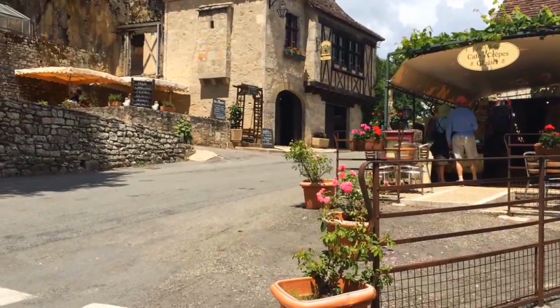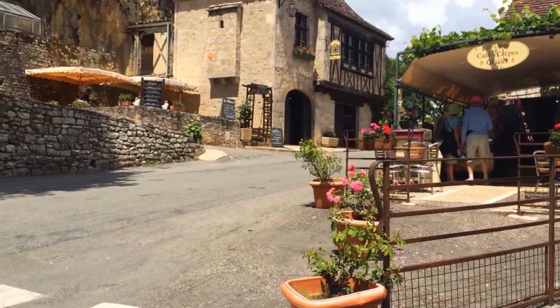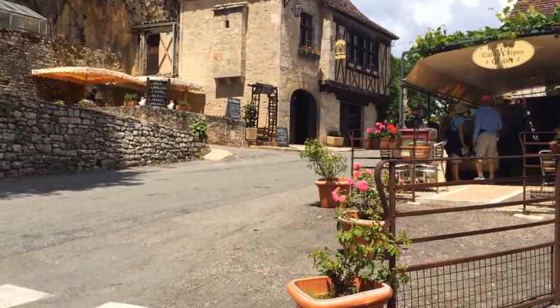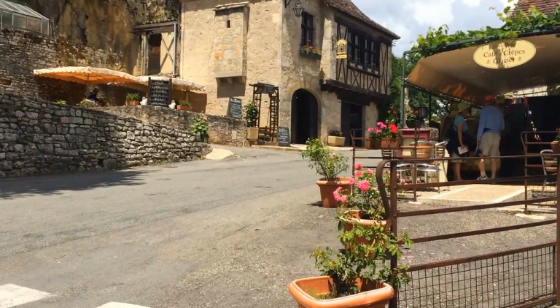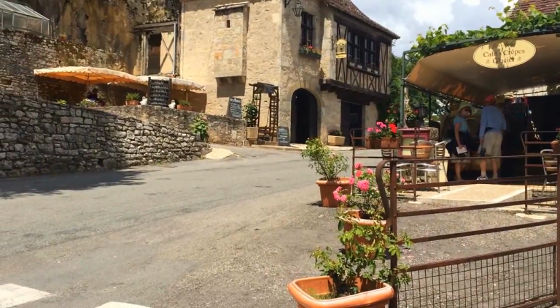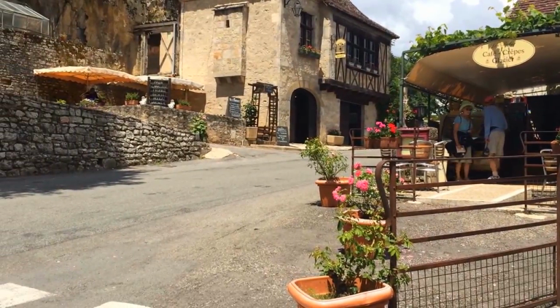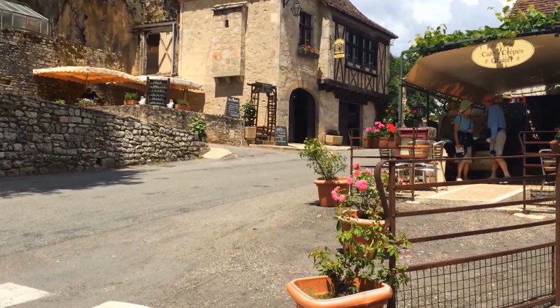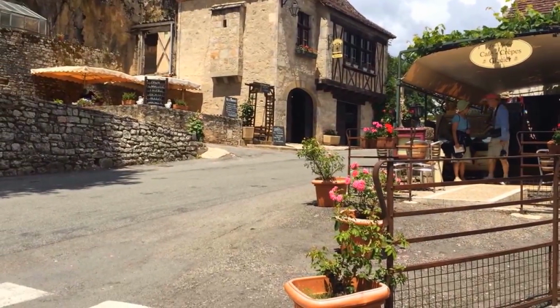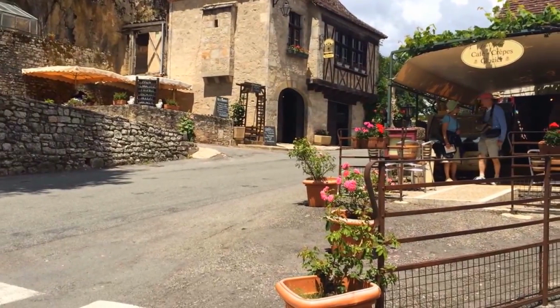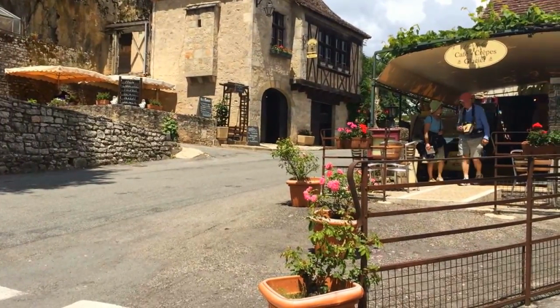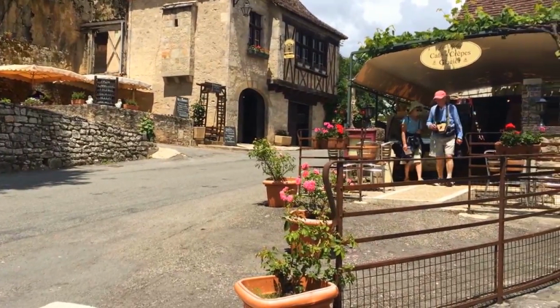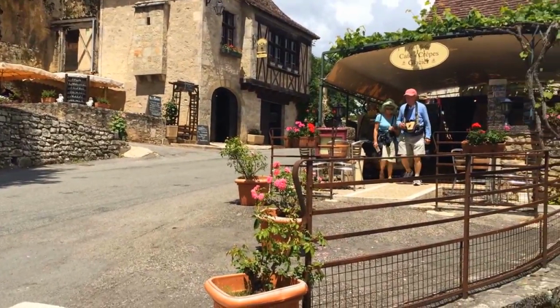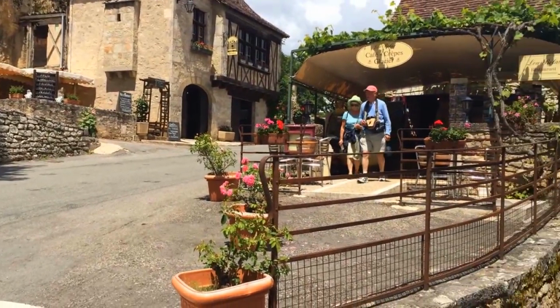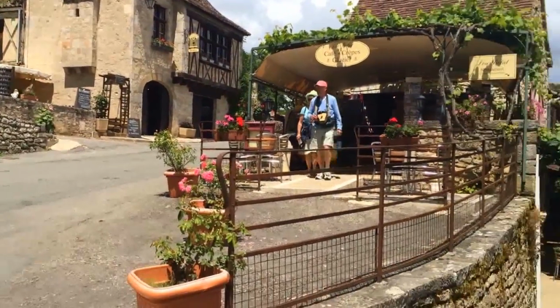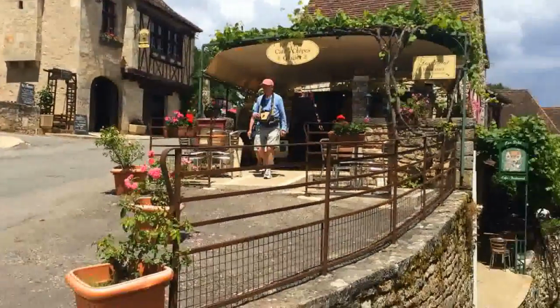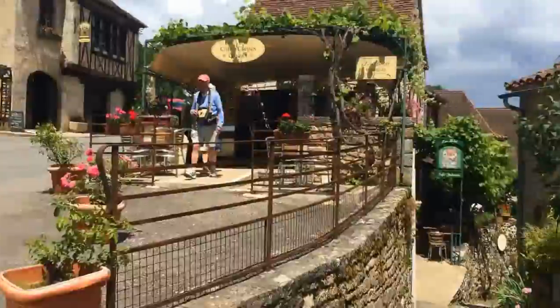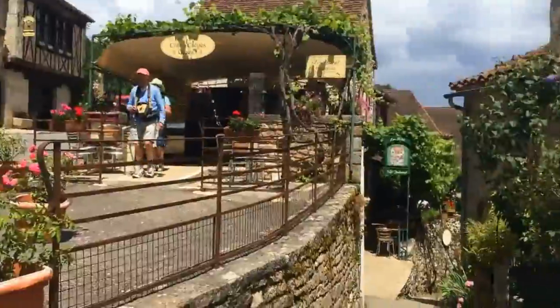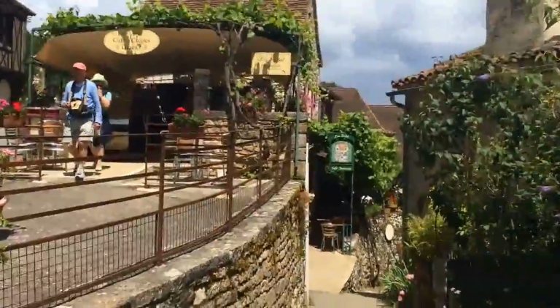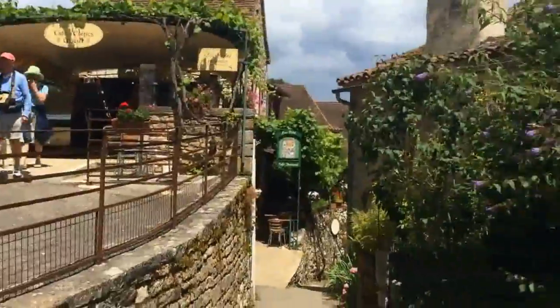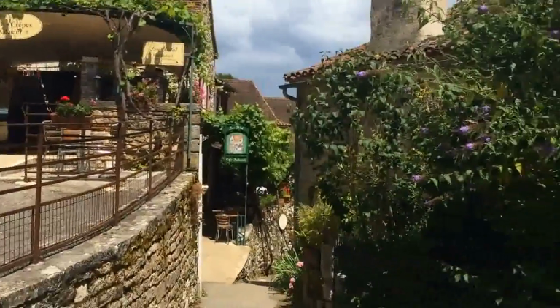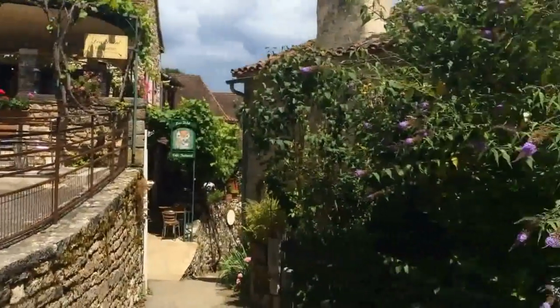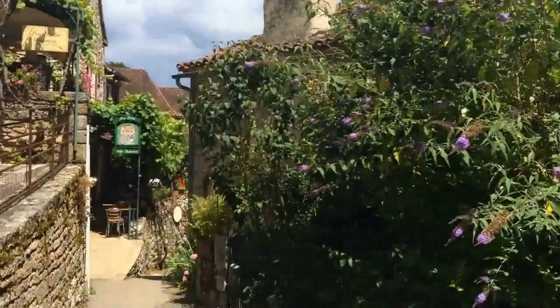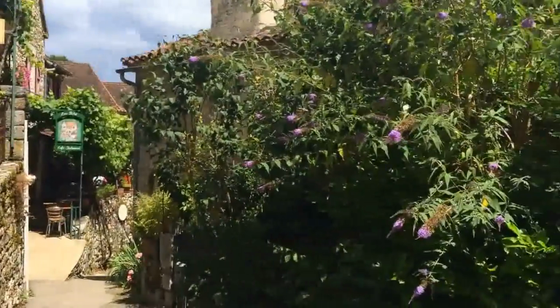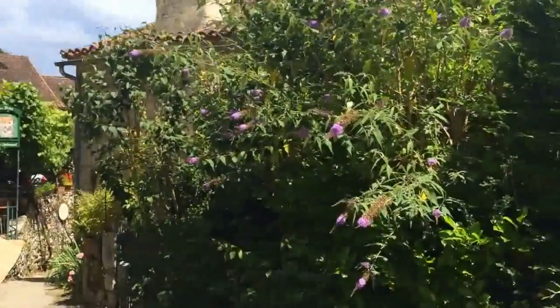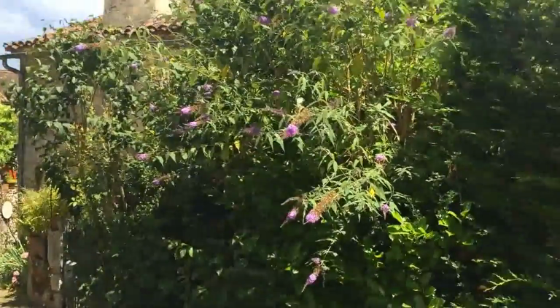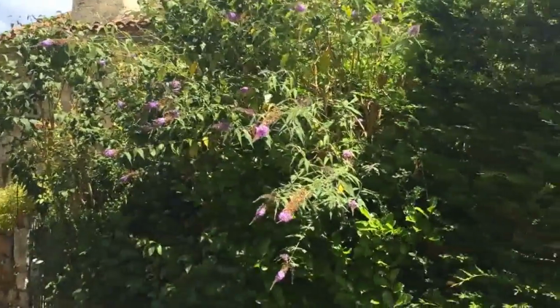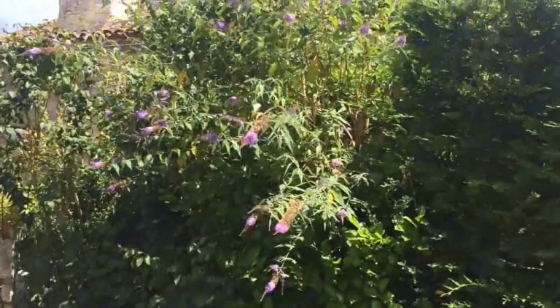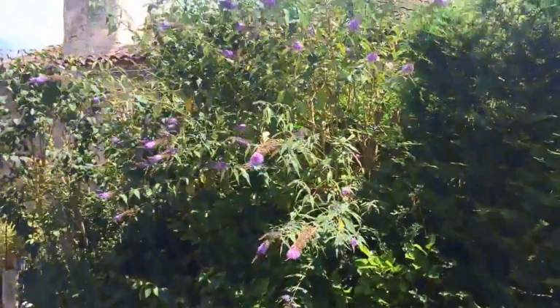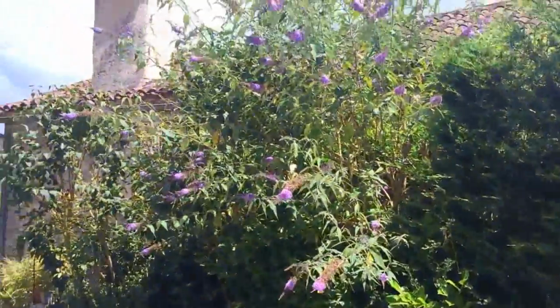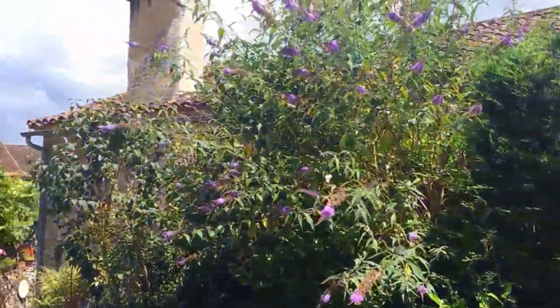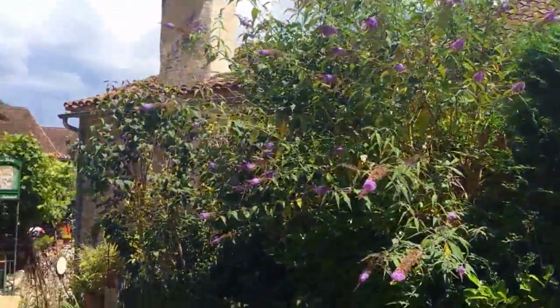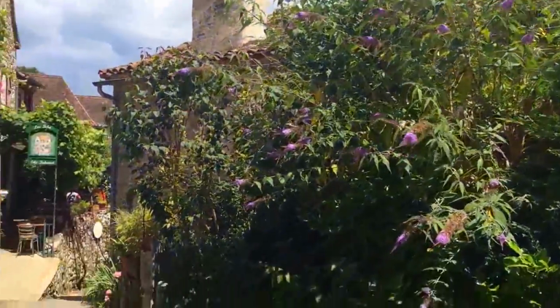Bonjour, hello from France. We are here at Saint-Cyr-le-Coppie and I want to take you on another little walkabout. So much to see here.